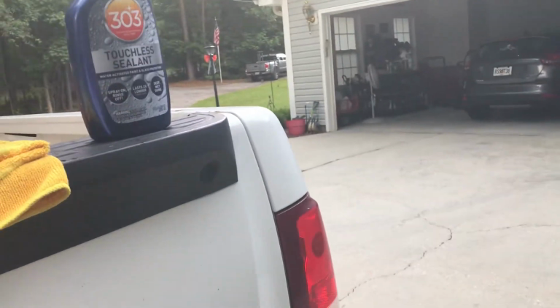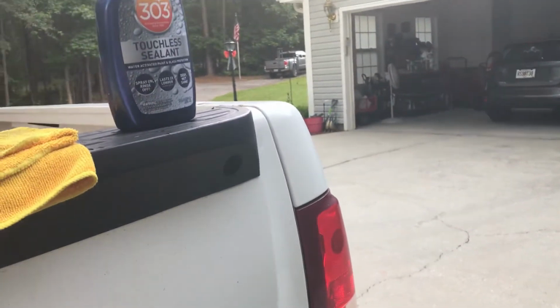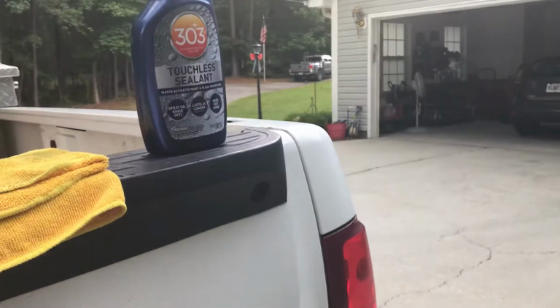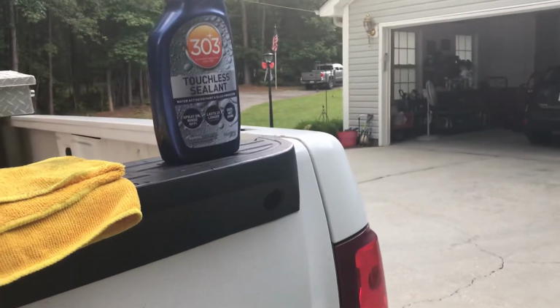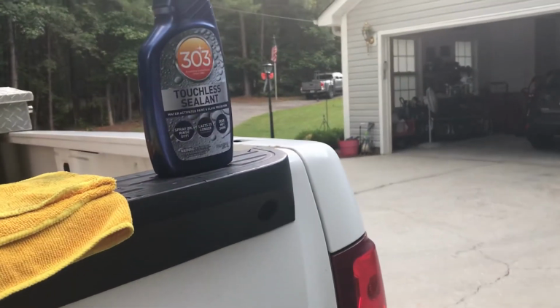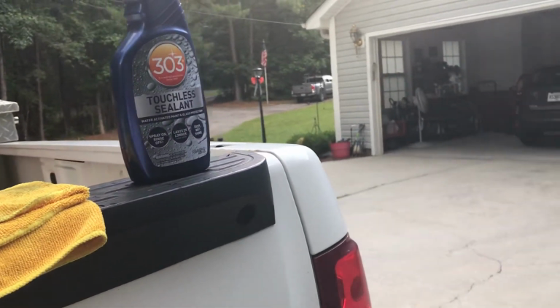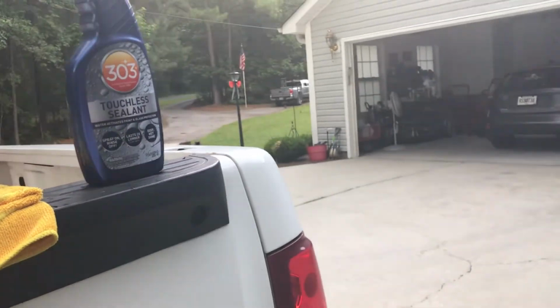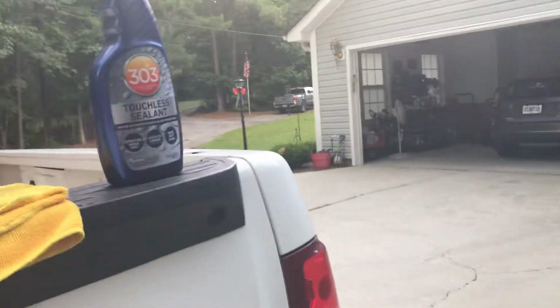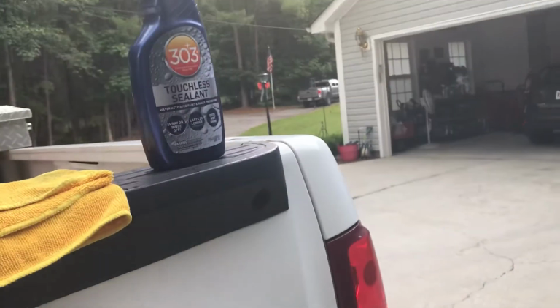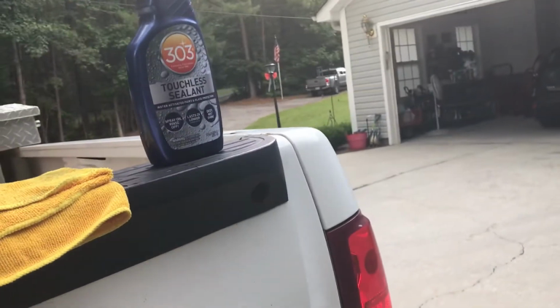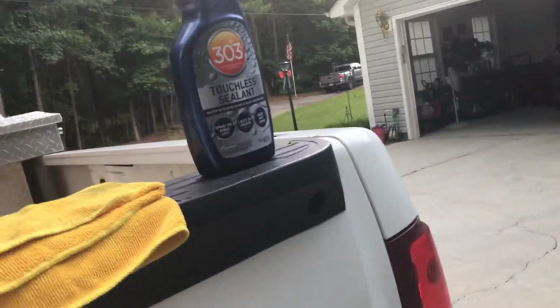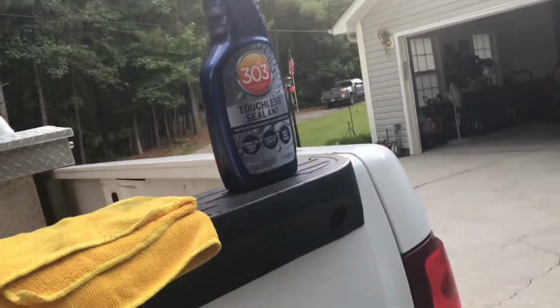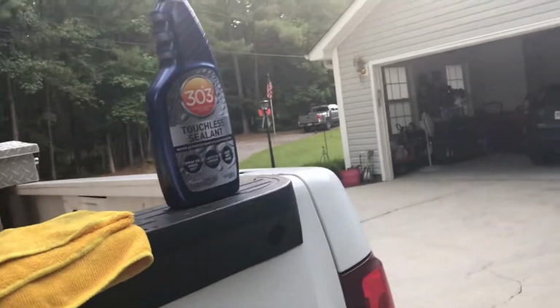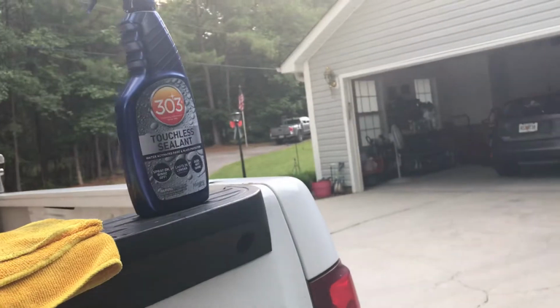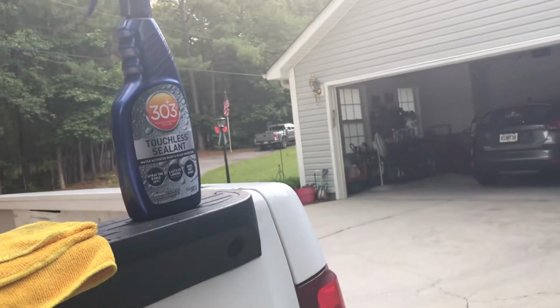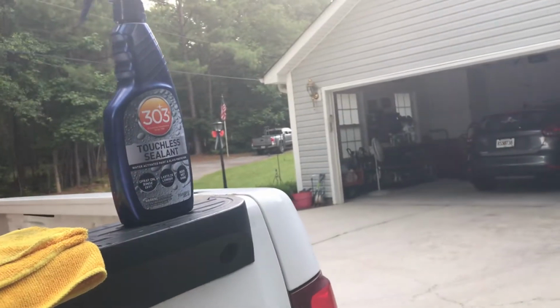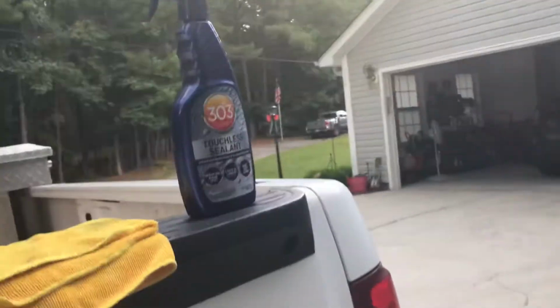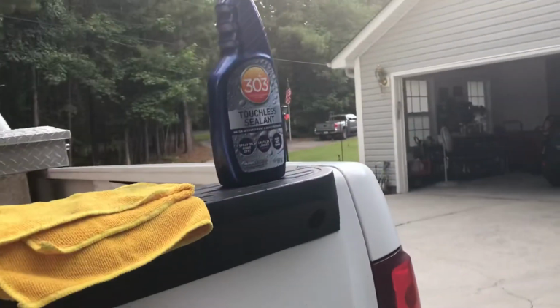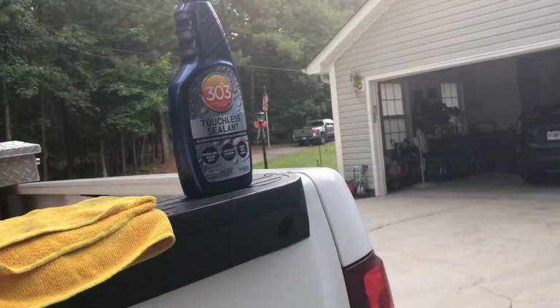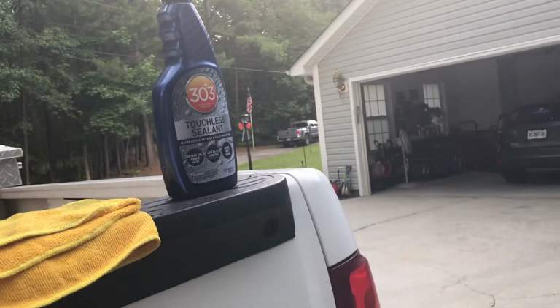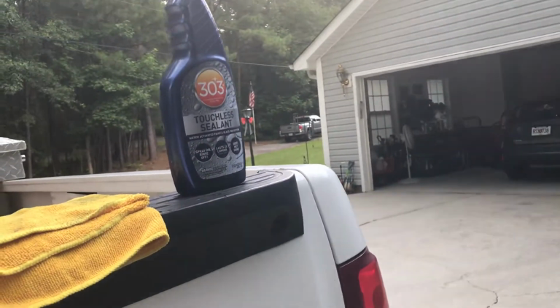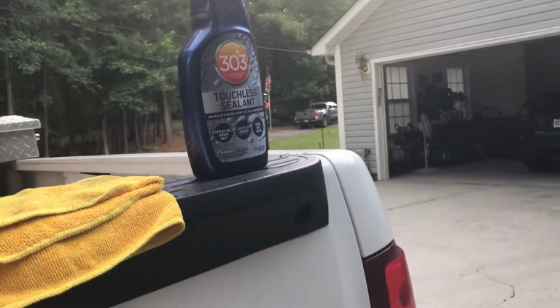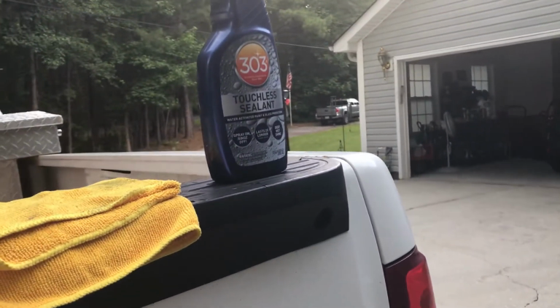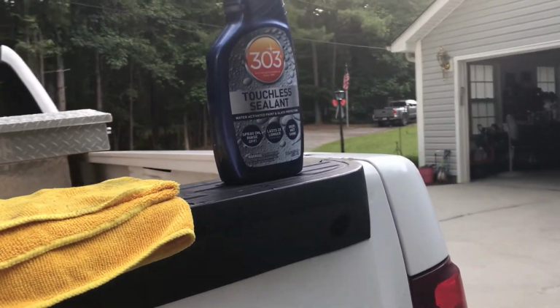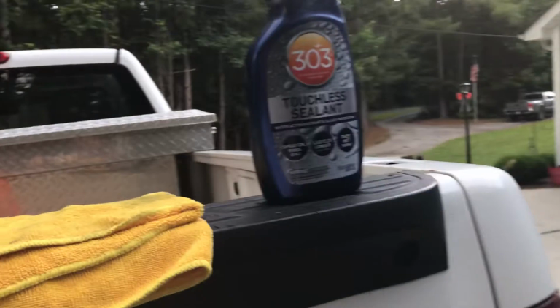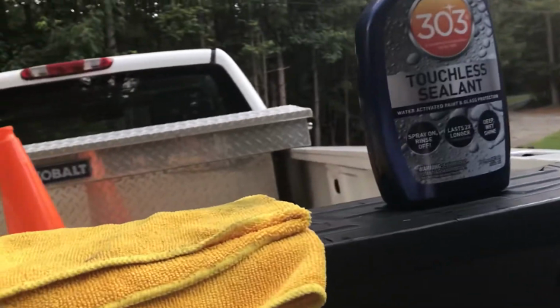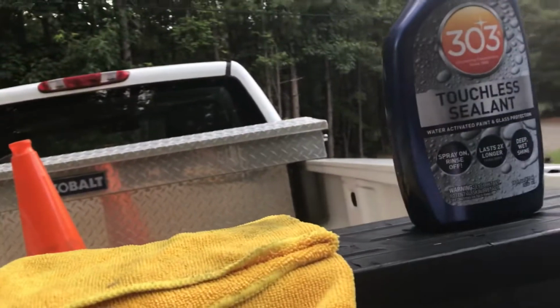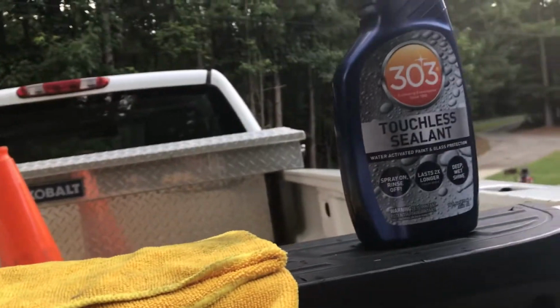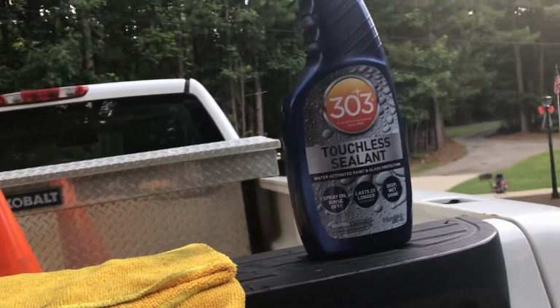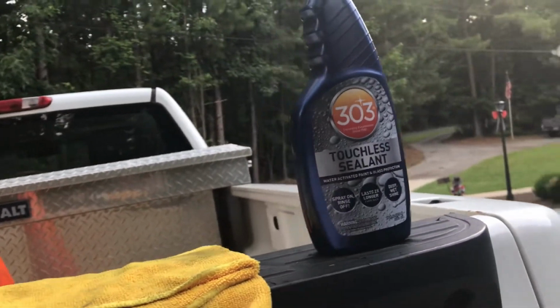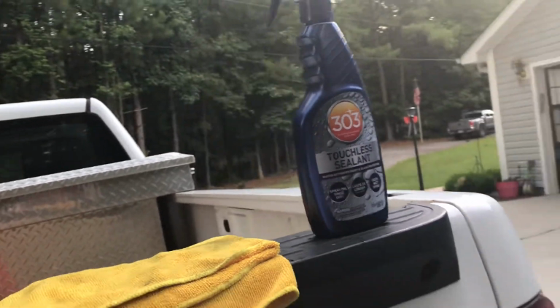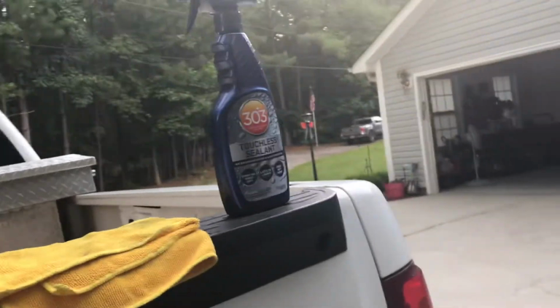This is also good for windows — that's another main thing I want to use it for, my windshield and windows. I don't feel like messing with windows because I always have a hard time with them — they always streak on me.